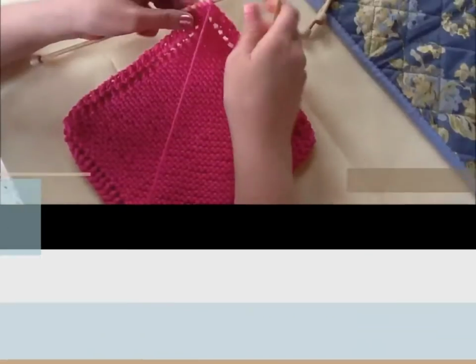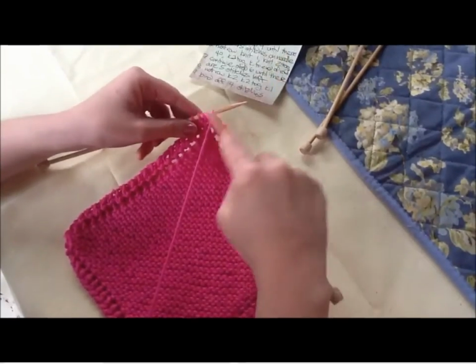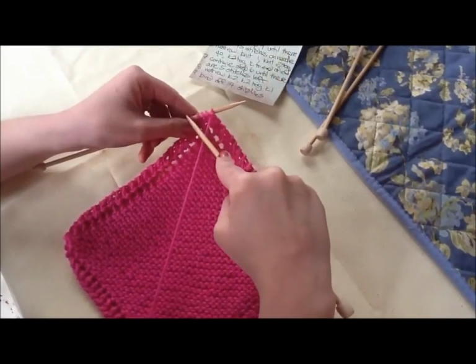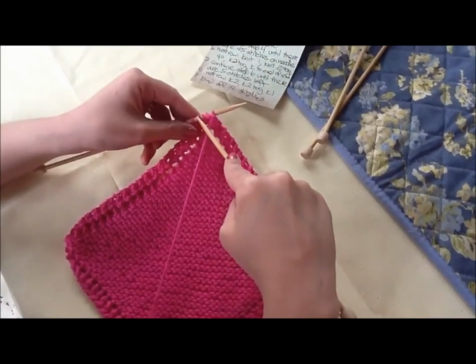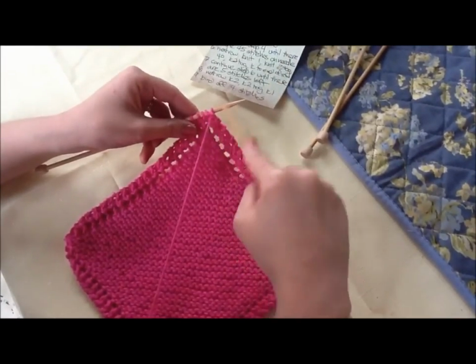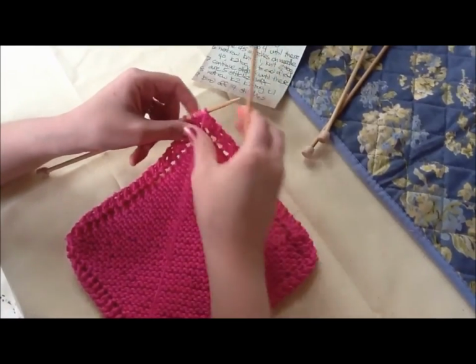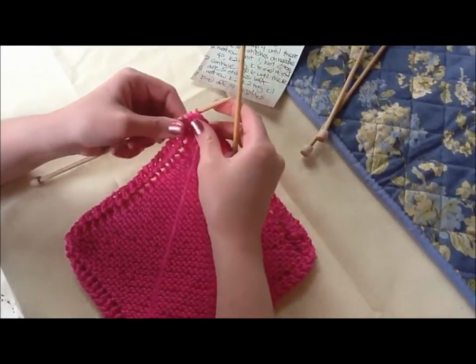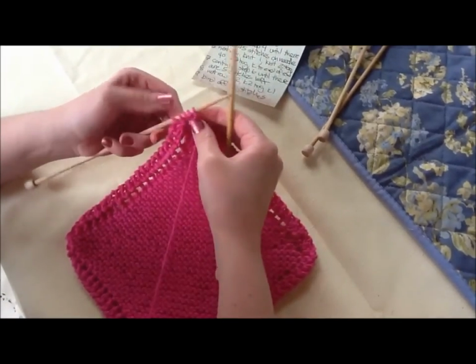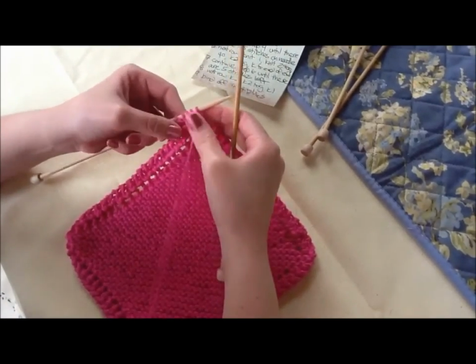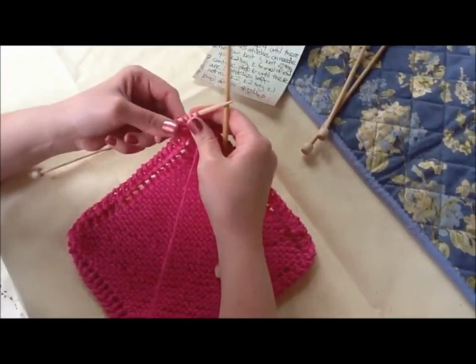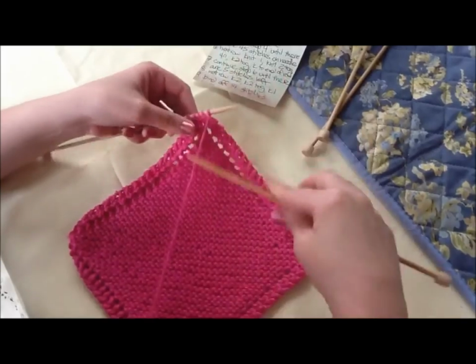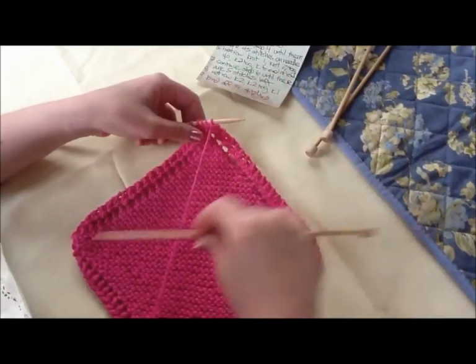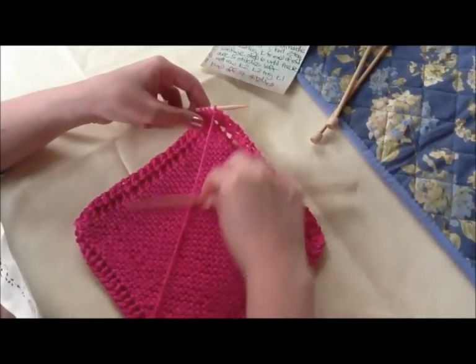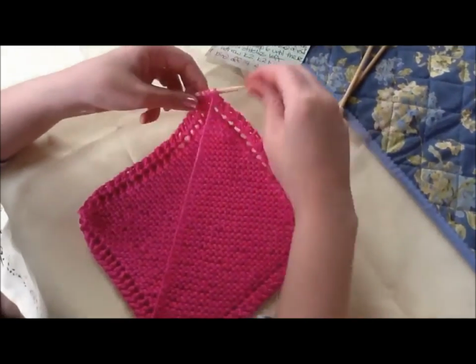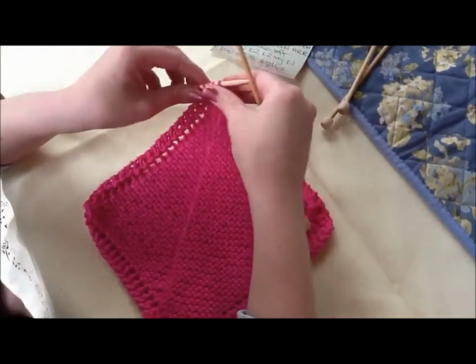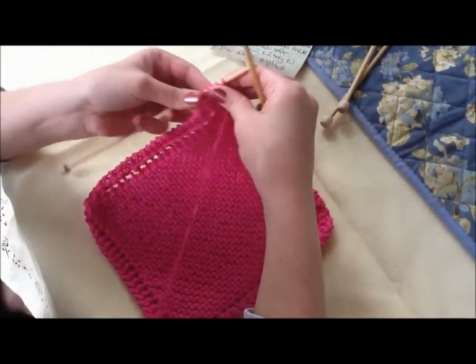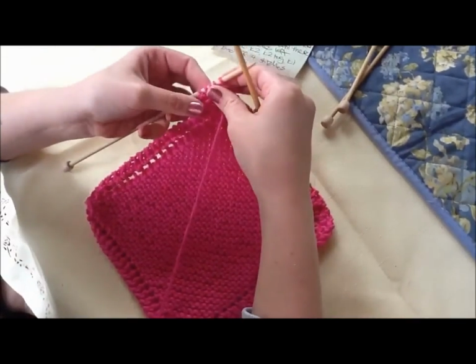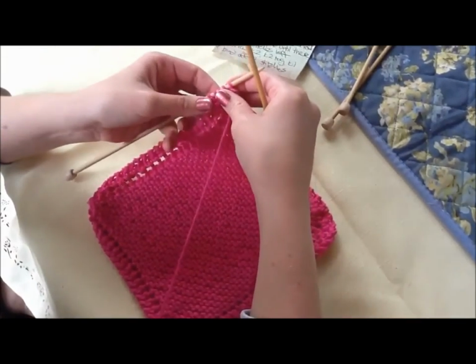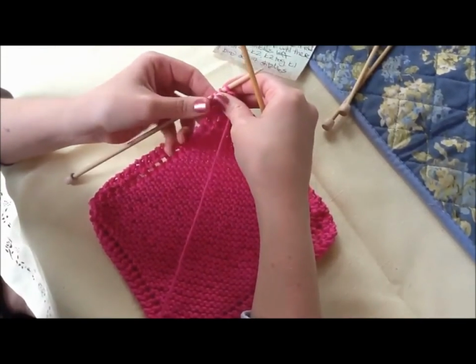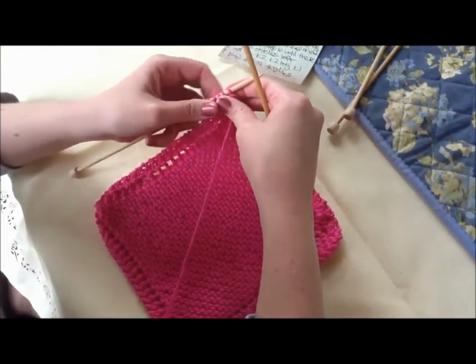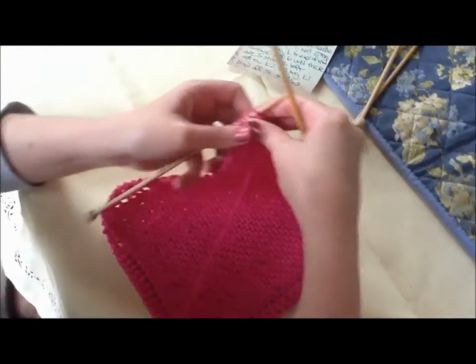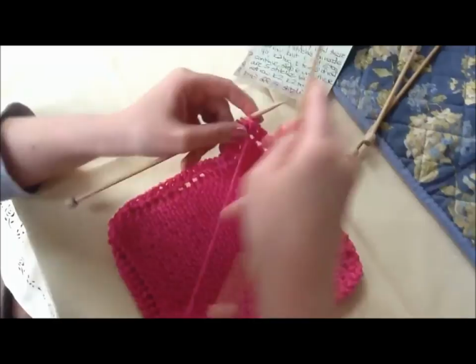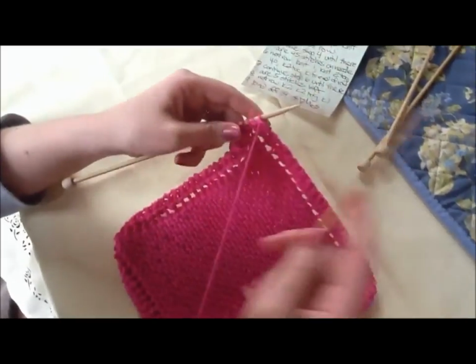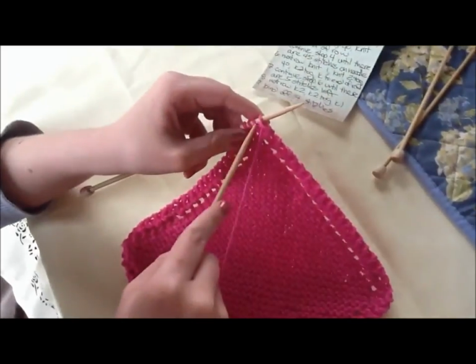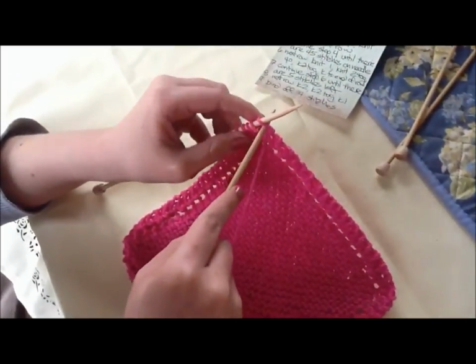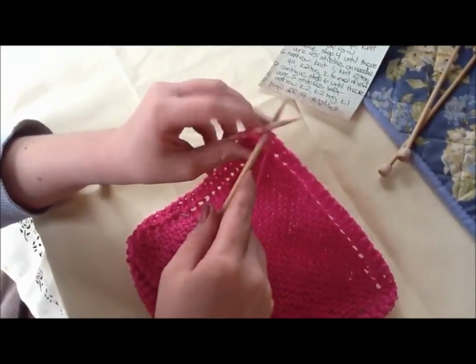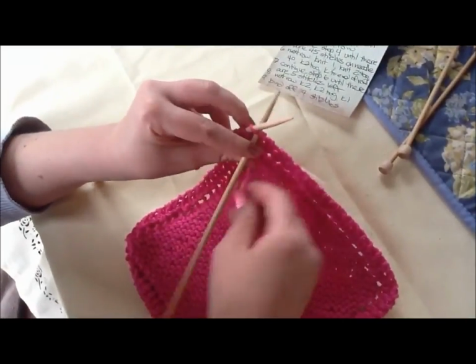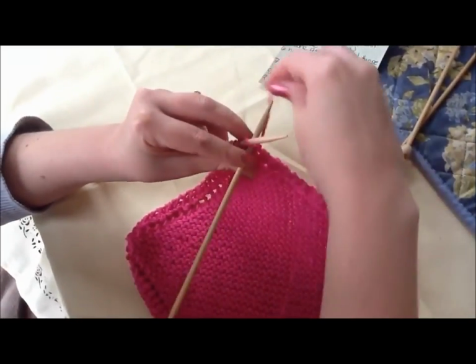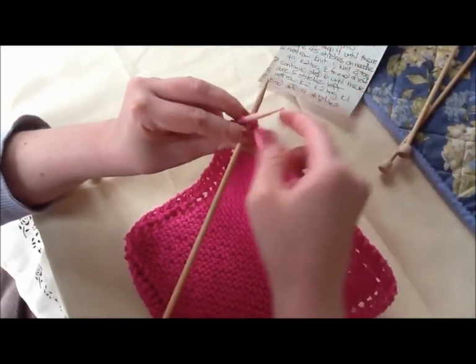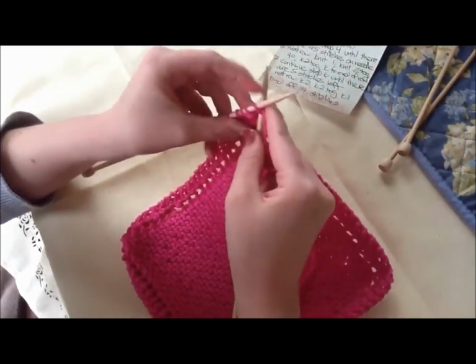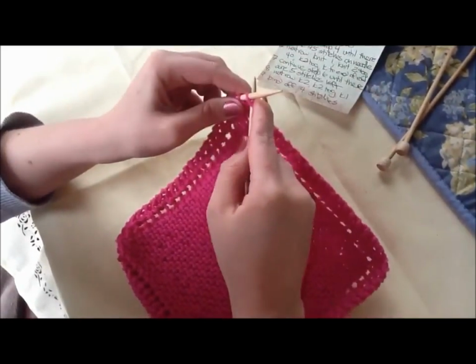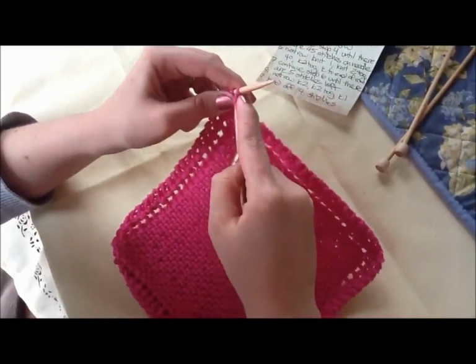I have five stitches left on my needle. I've been decreasing all the way from the middle. When I've got five left is when I need to do the next step. This time, before we were knitting one all the time, this time you need to knit two.